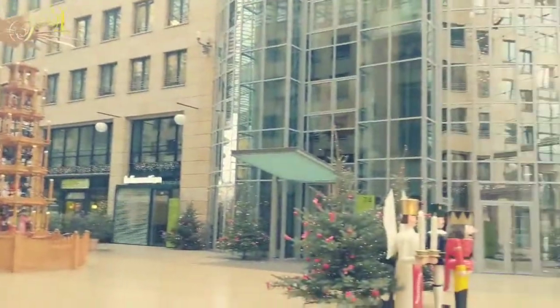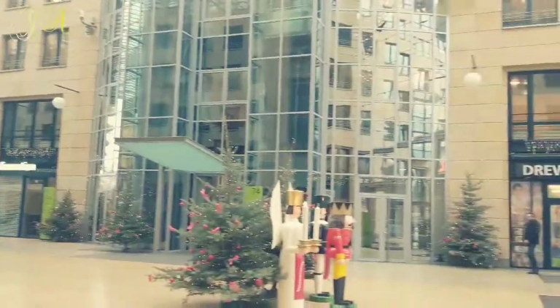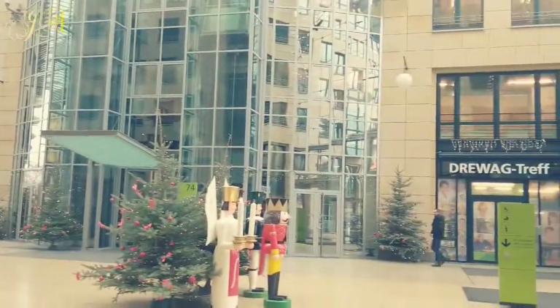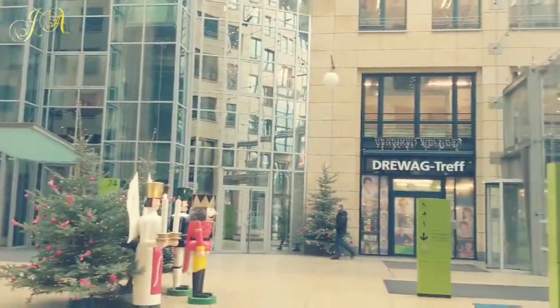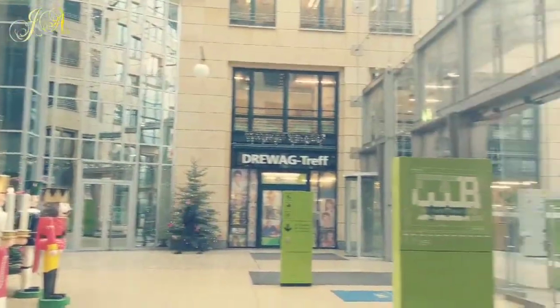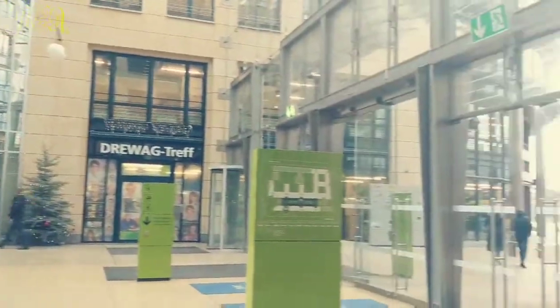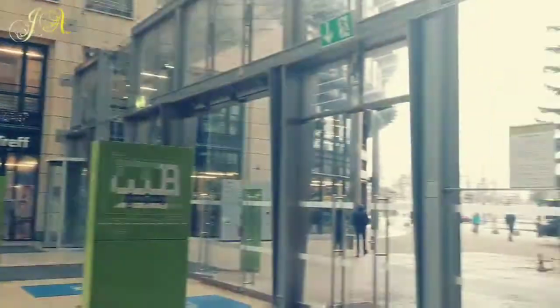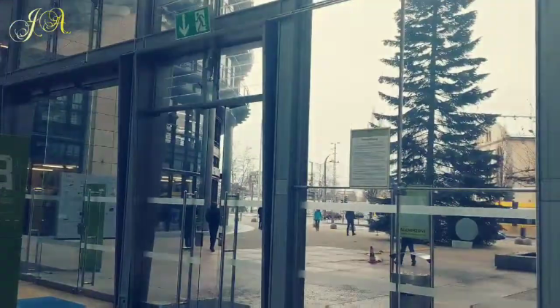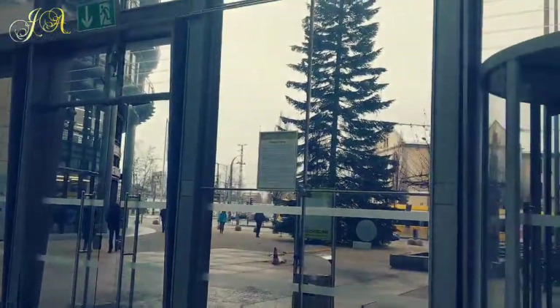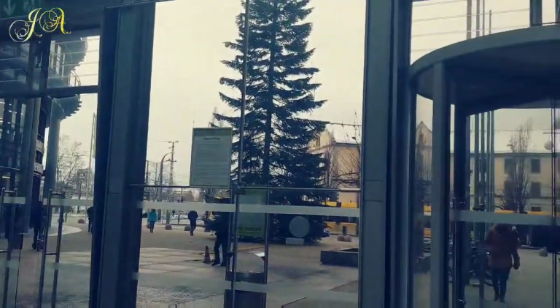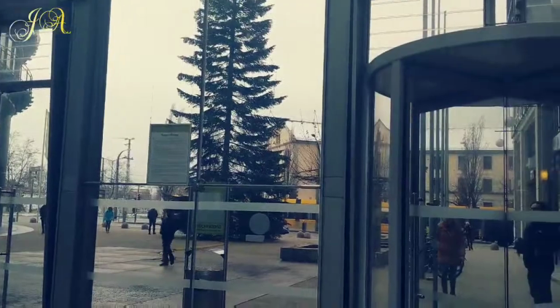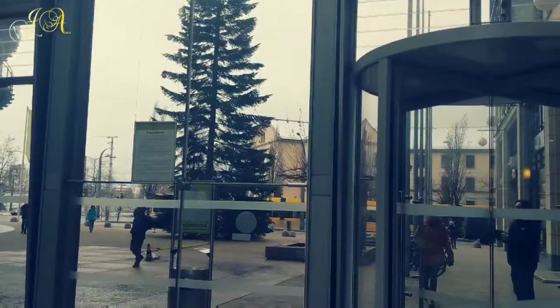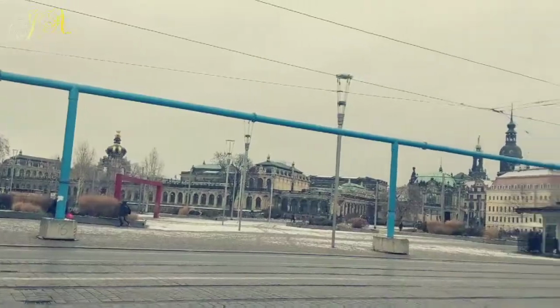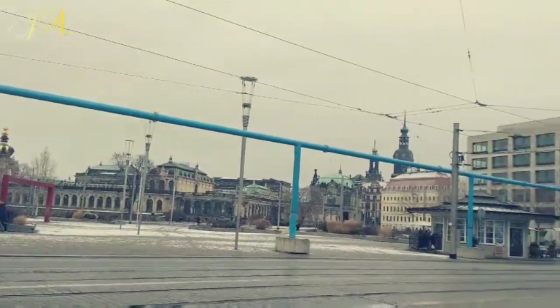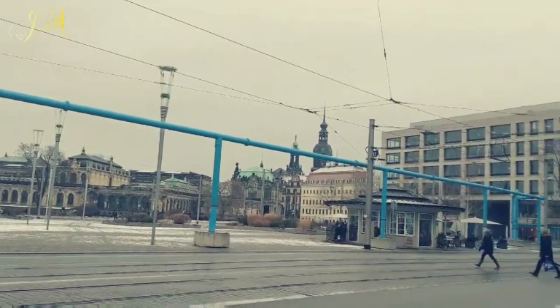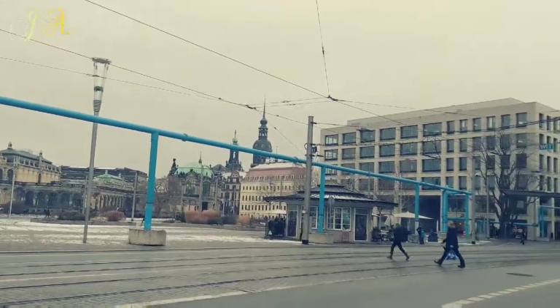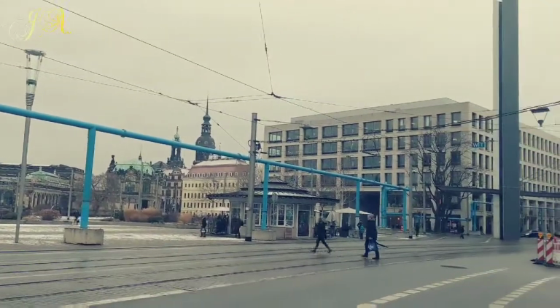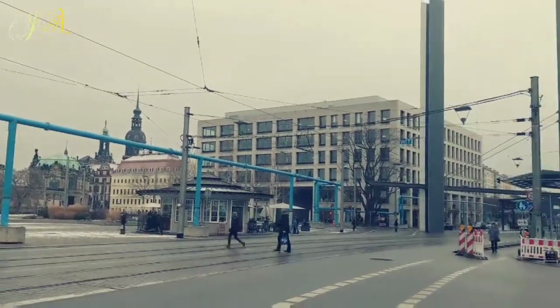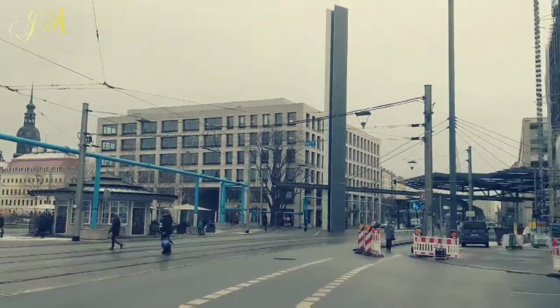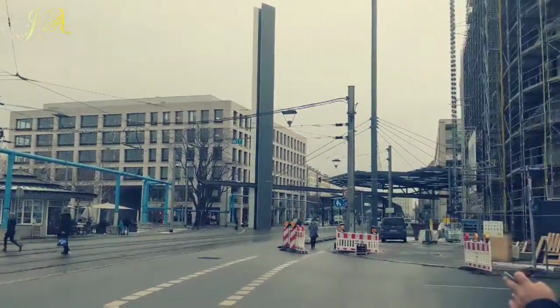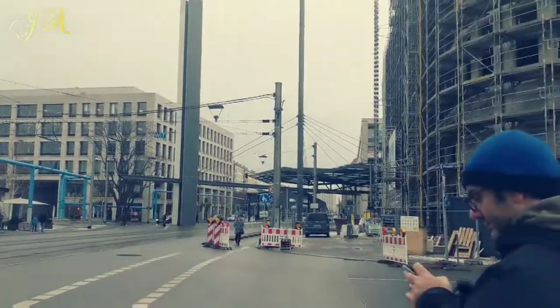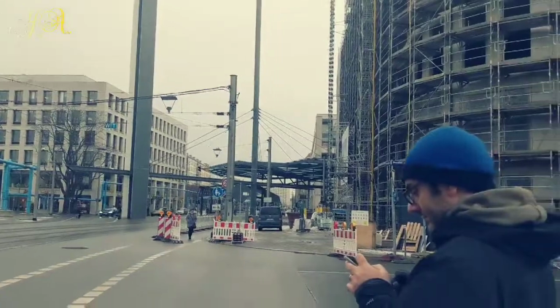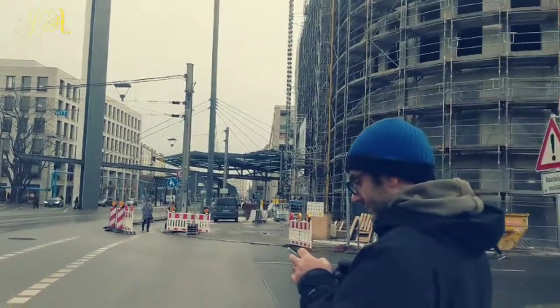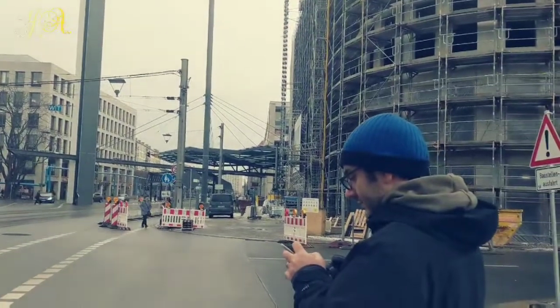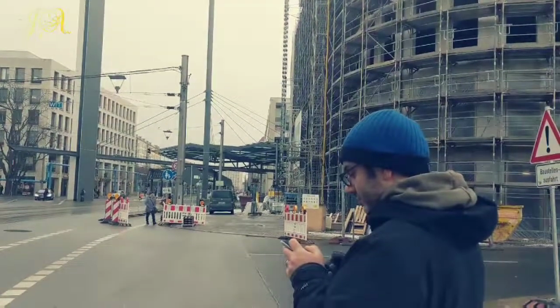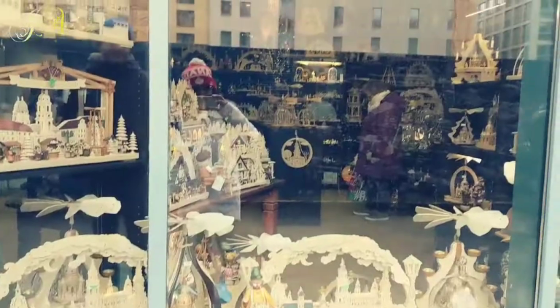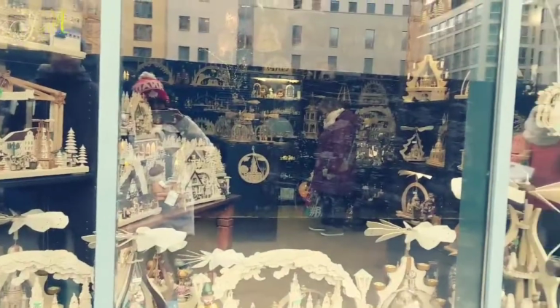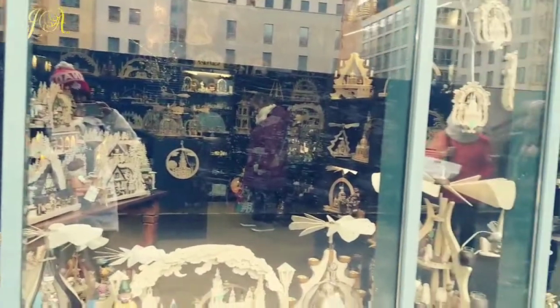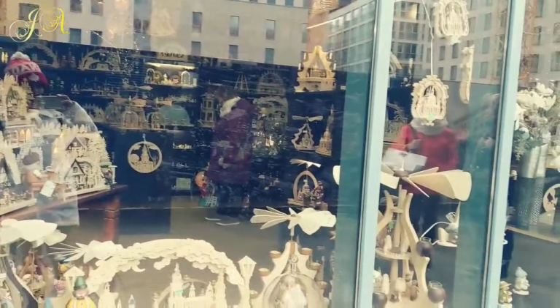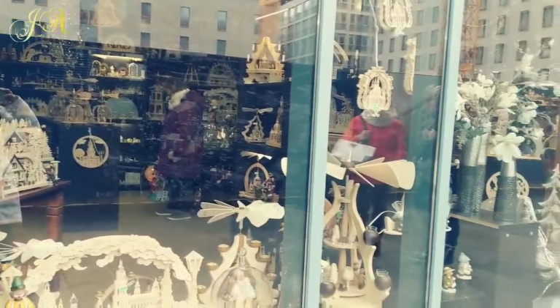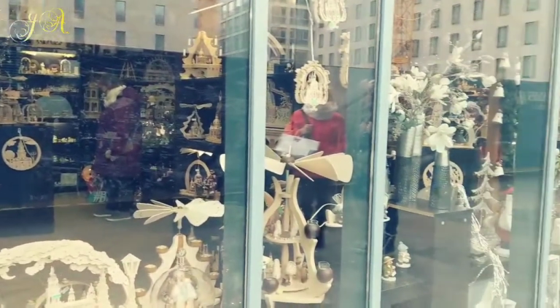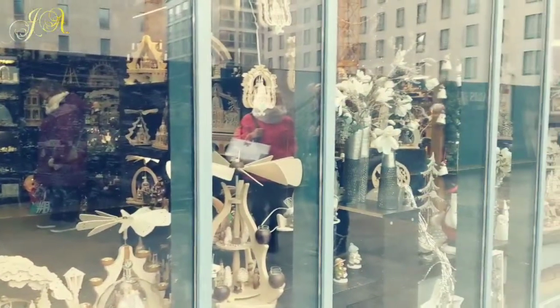The hotel is near the World Trade Center Dresden and it's a very nice area to stay. It's good, beautiful.